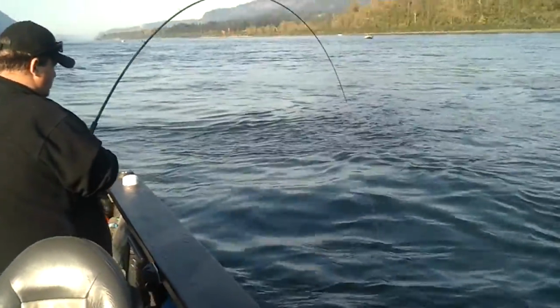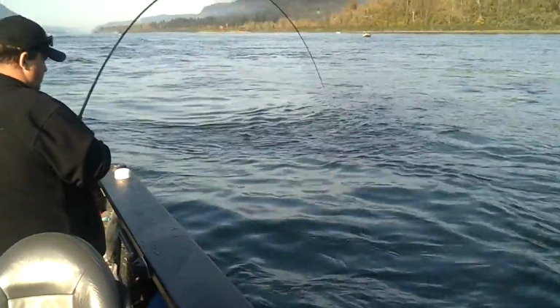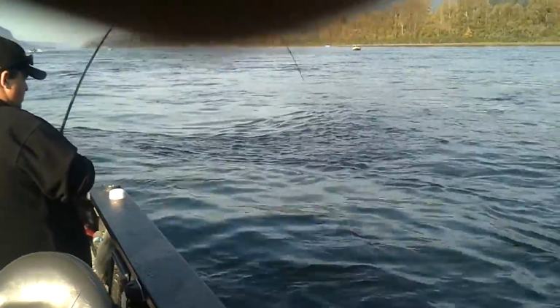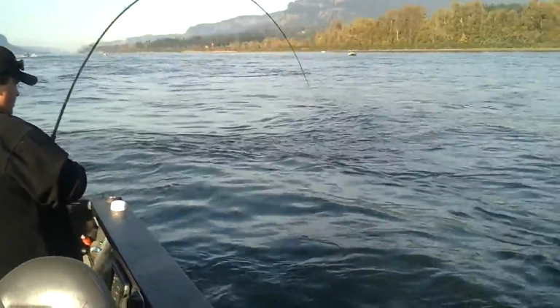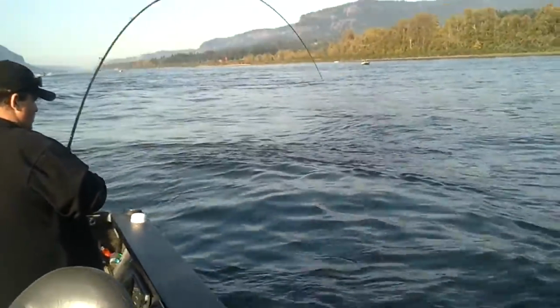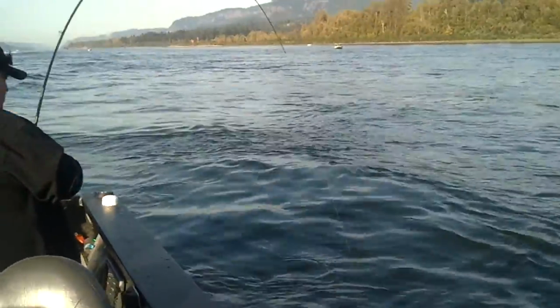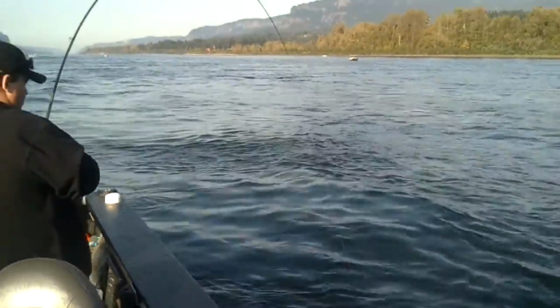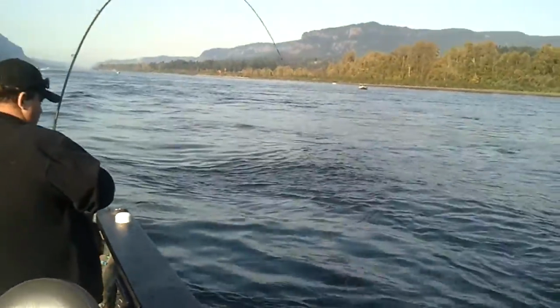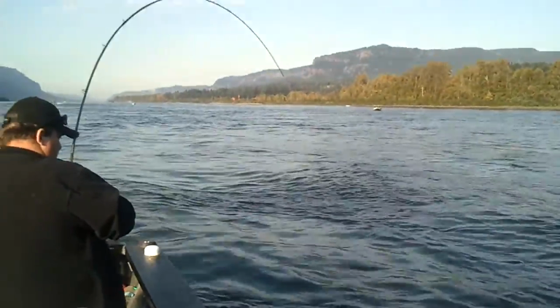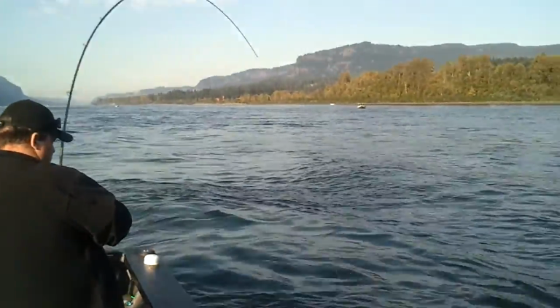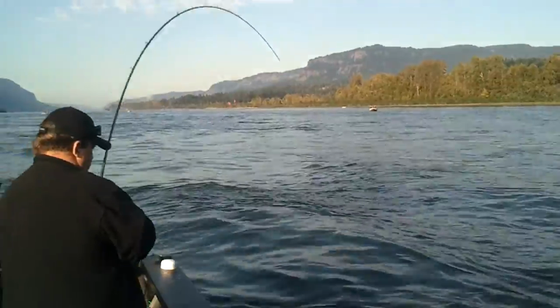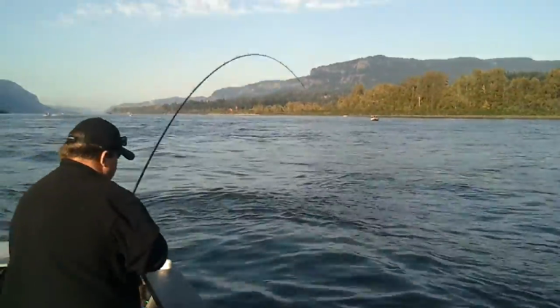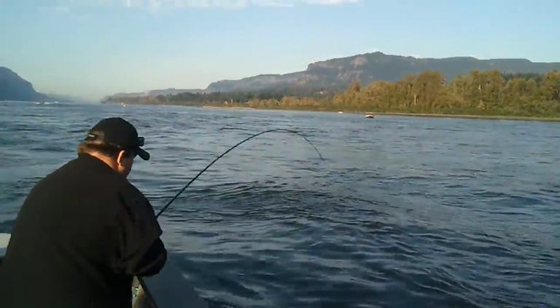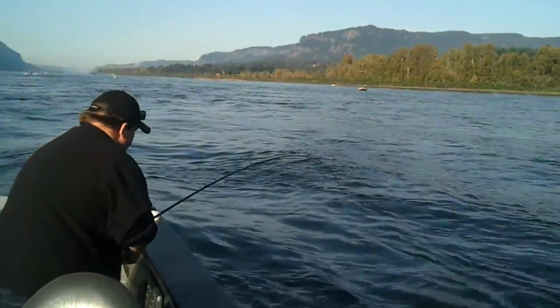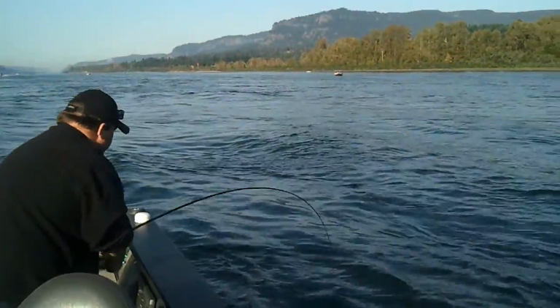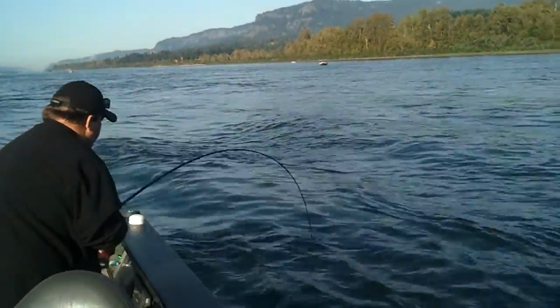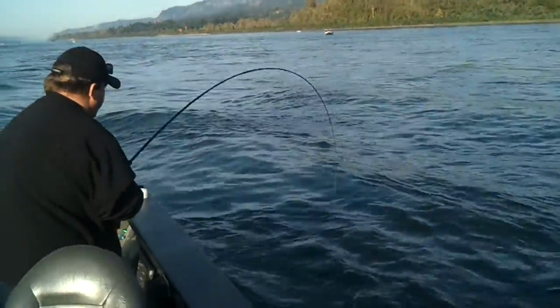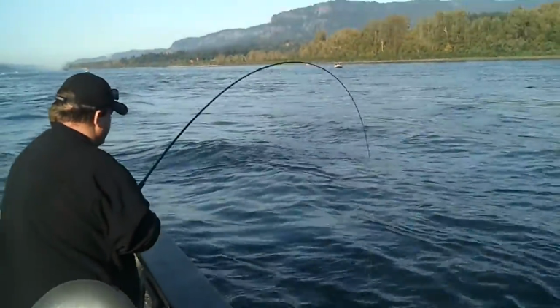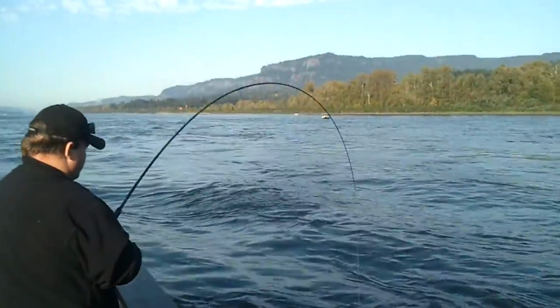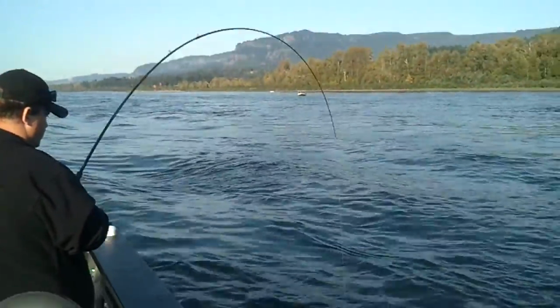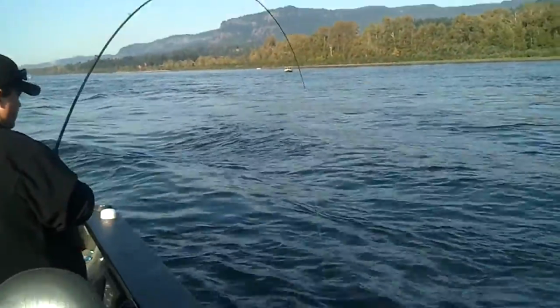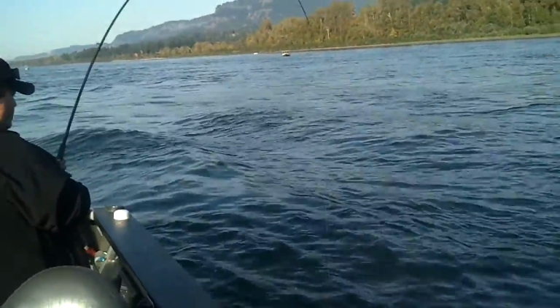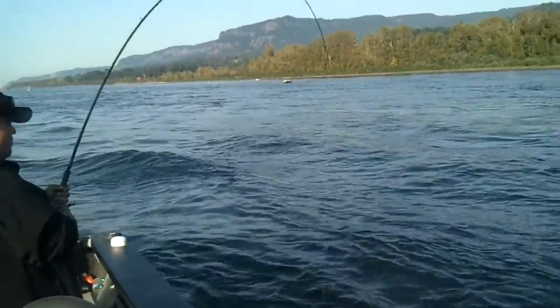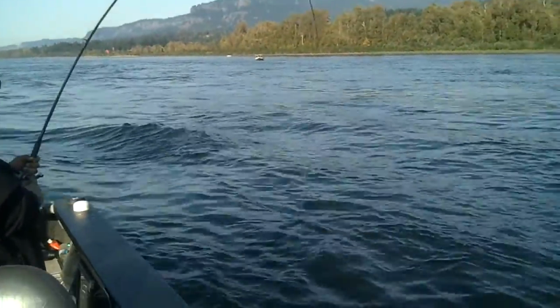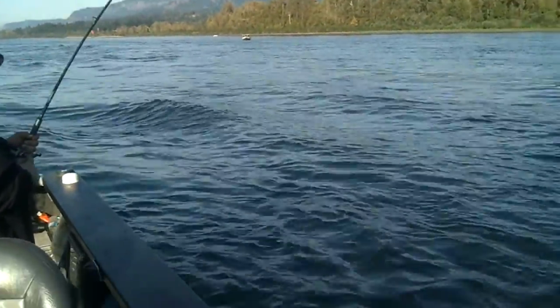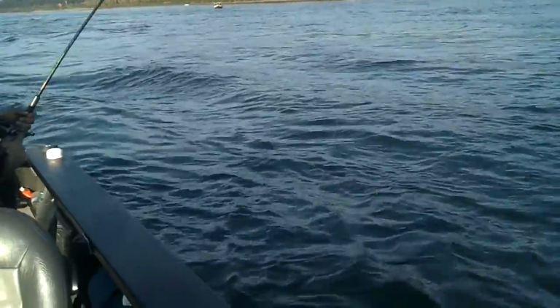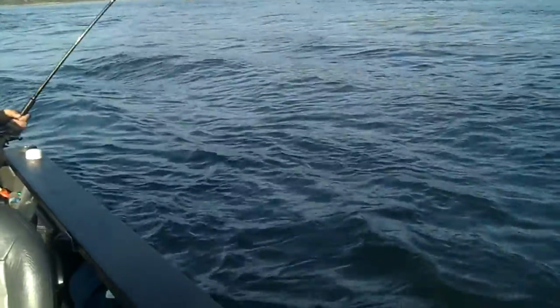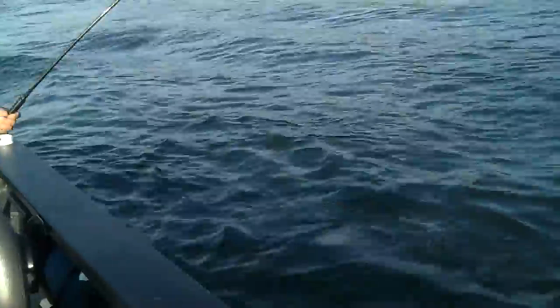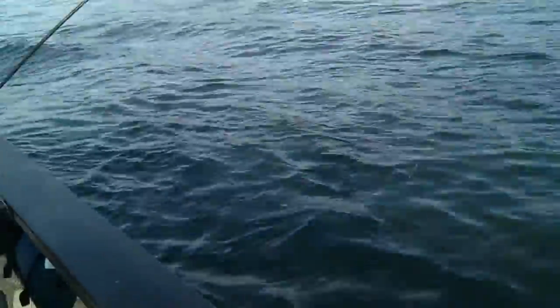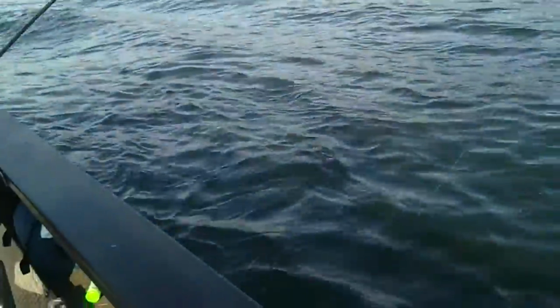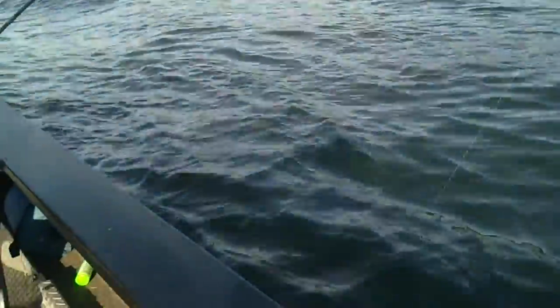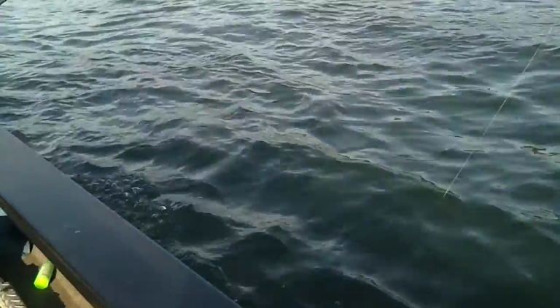Alrighty, you did. Keep your tip up, there you go, over the right arm, there you go.